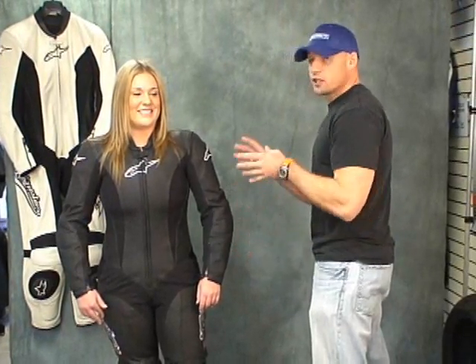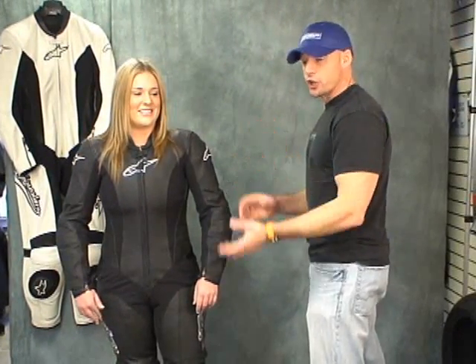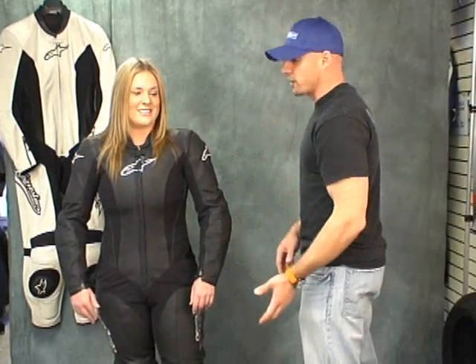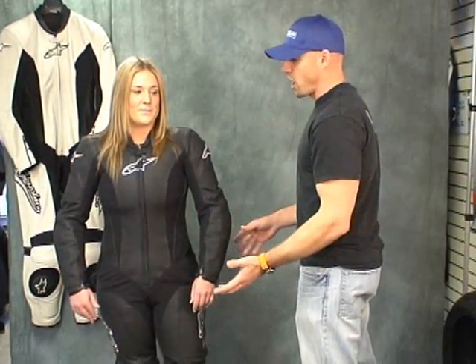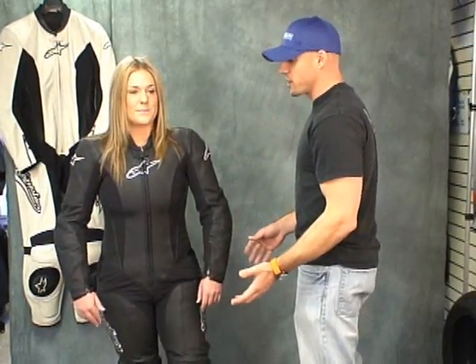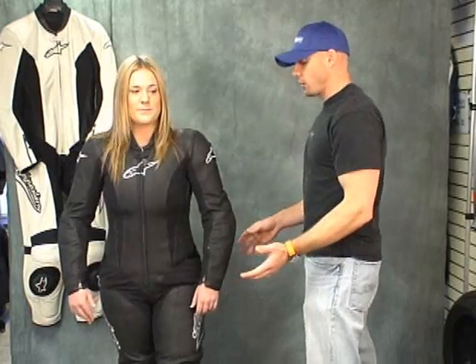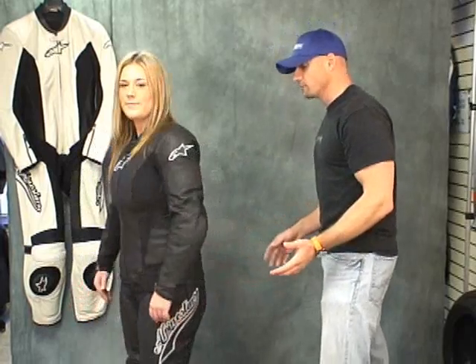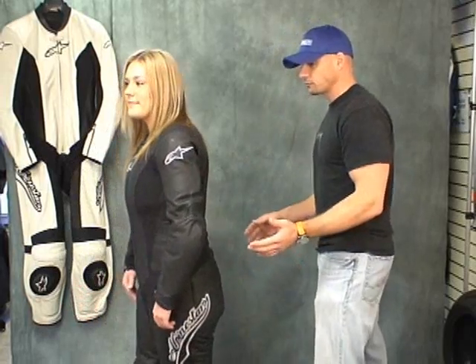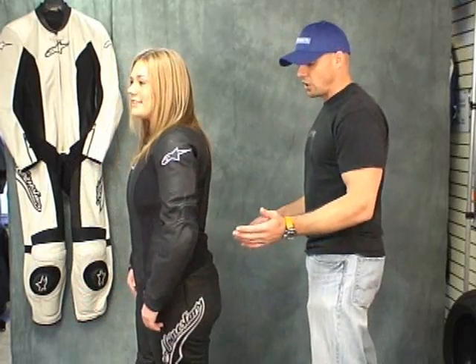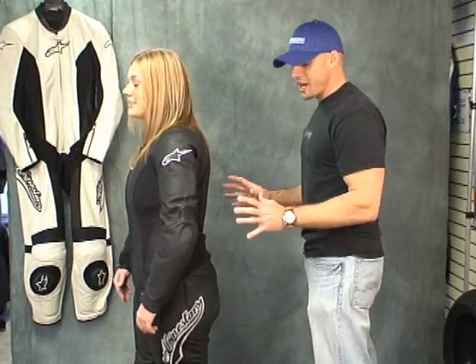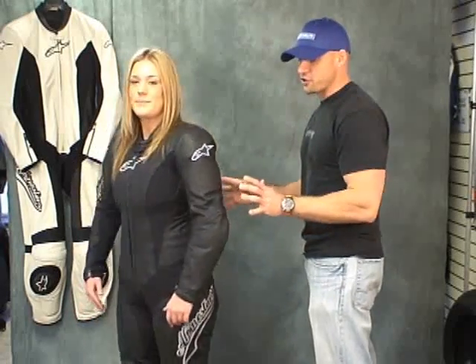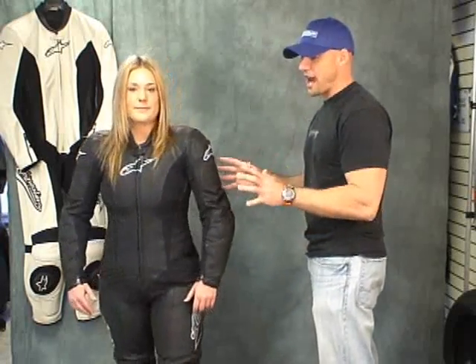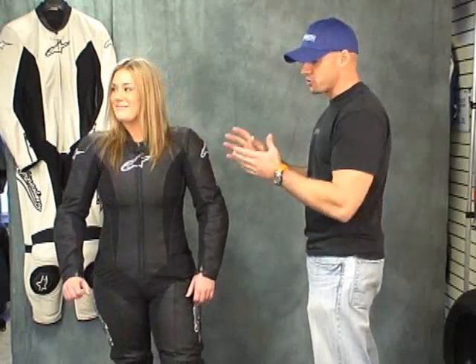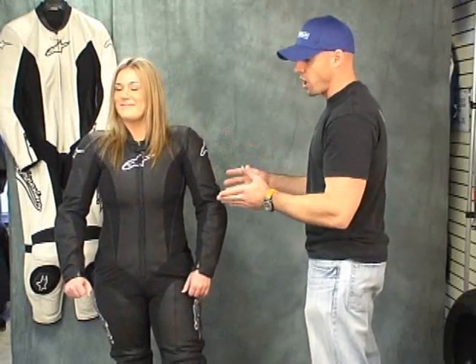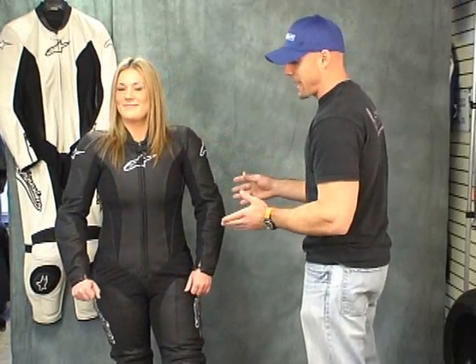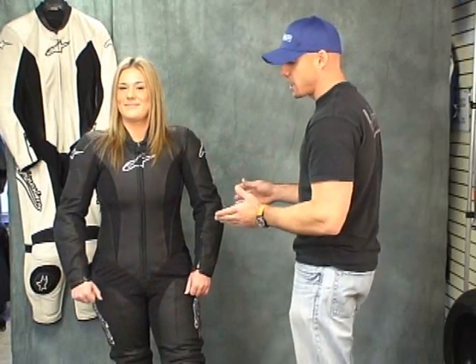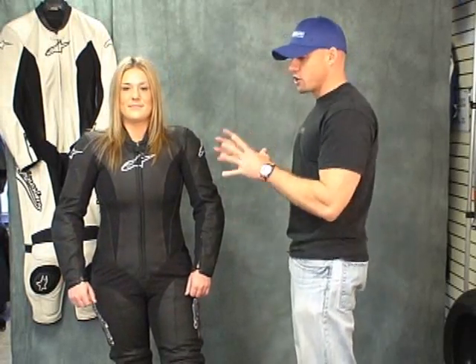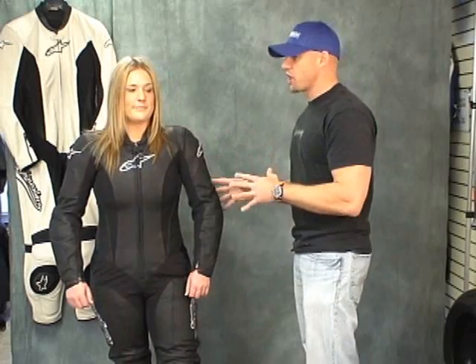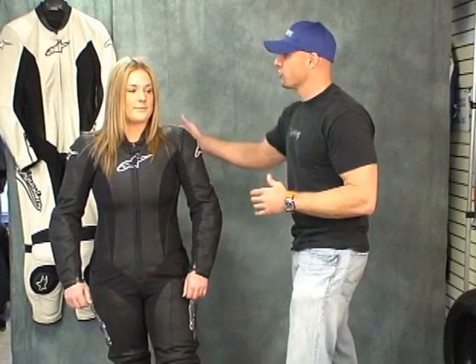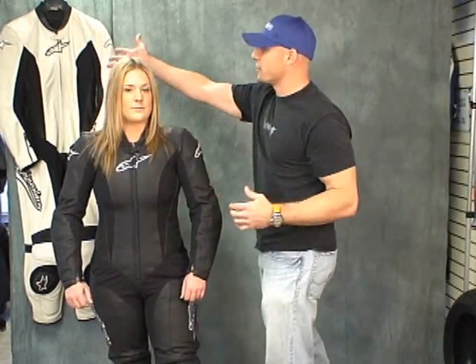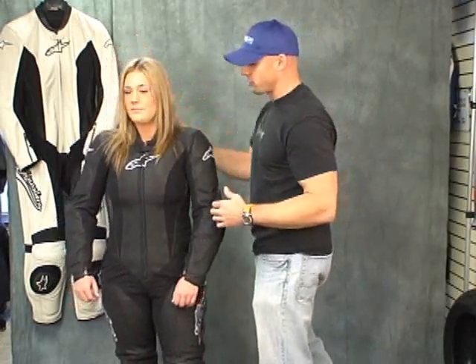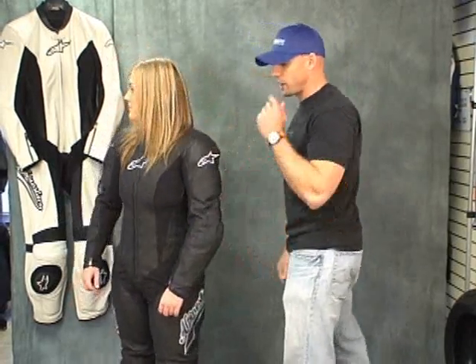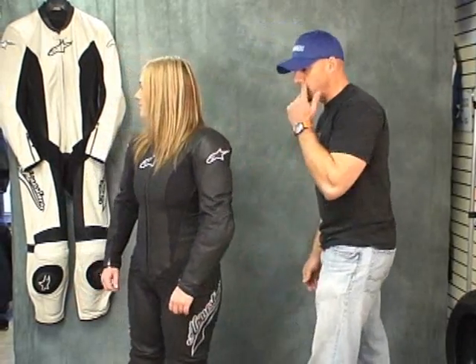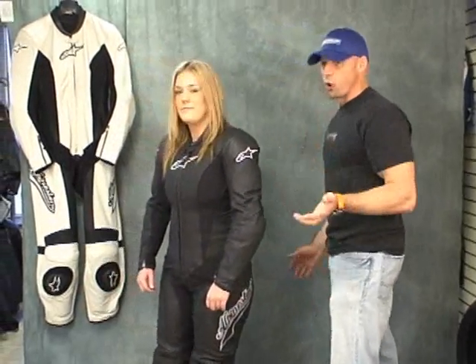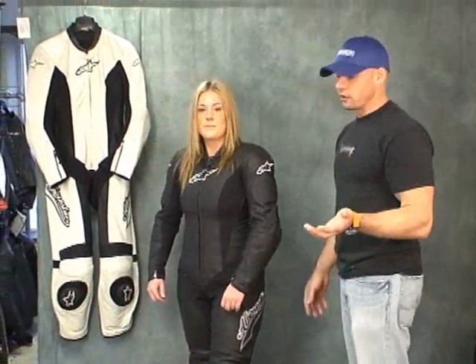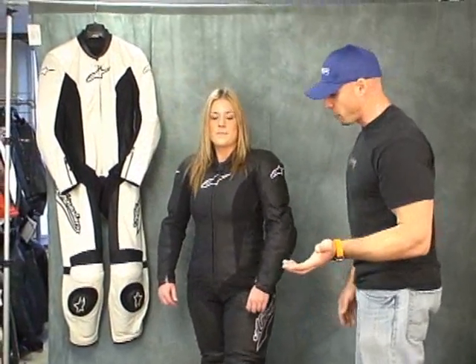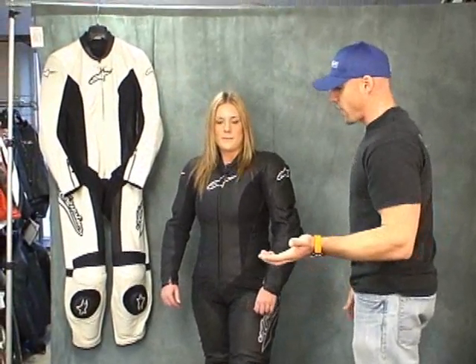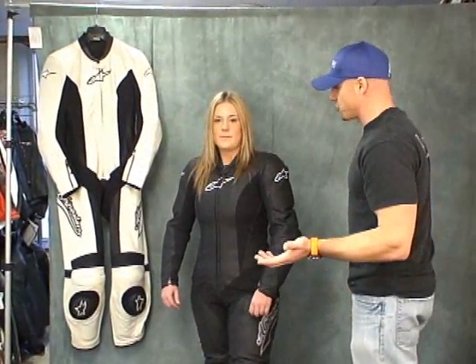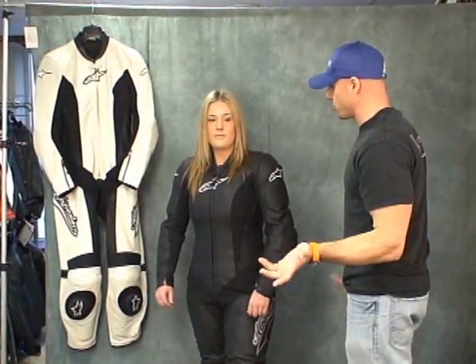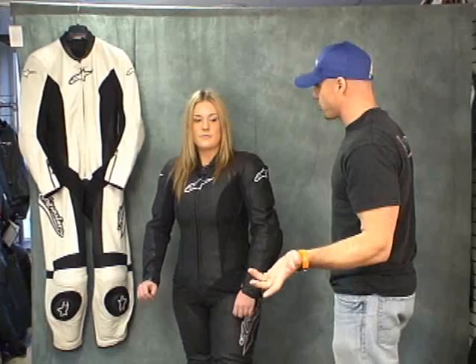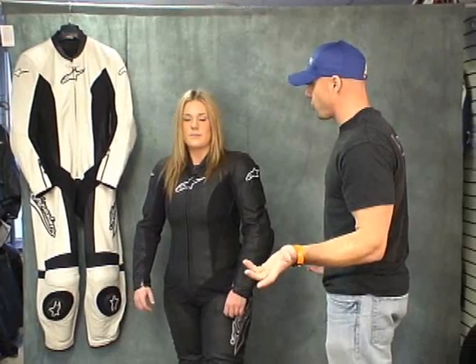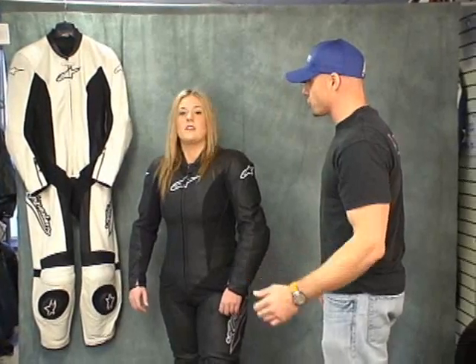Jackie's very curvy, you can probably see that. She has this exact suit — this is a new one off the rack today. She has the same suit in white that you see back here, and she rode in it on the racetrack all season. What did you think of the suit overall, Jackie?